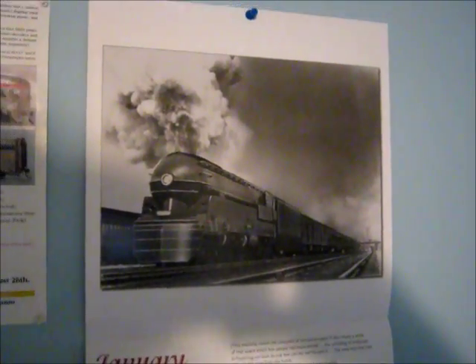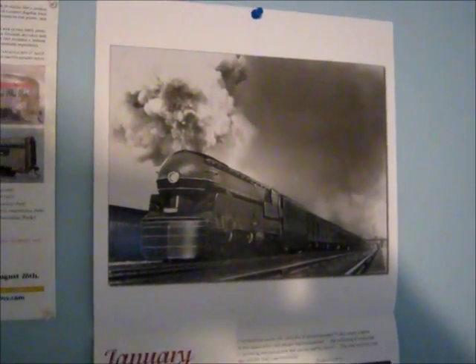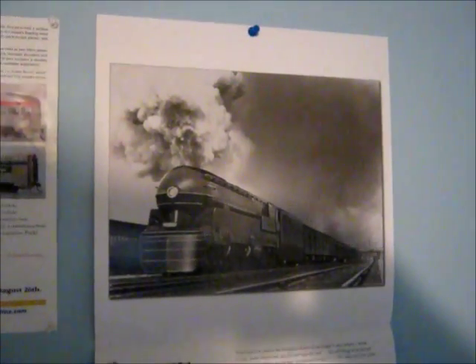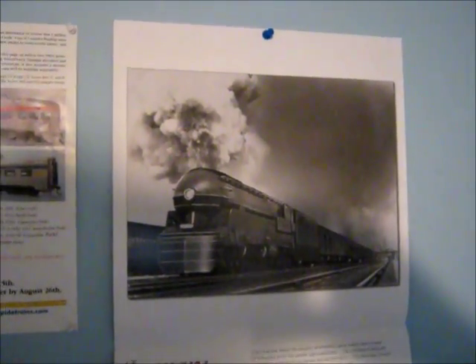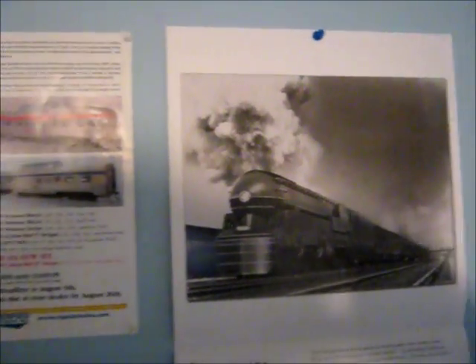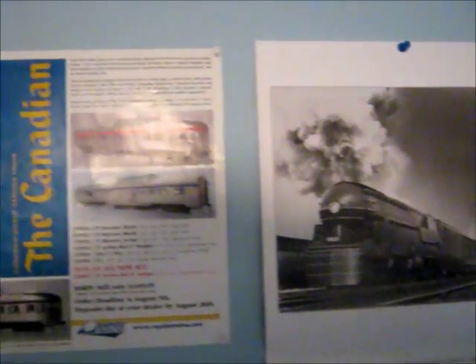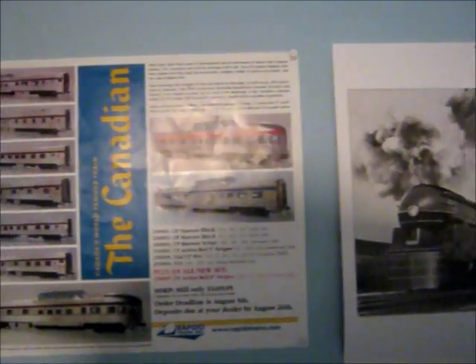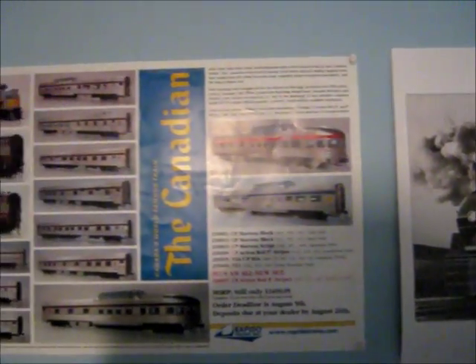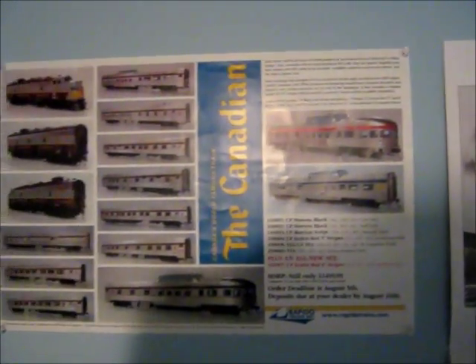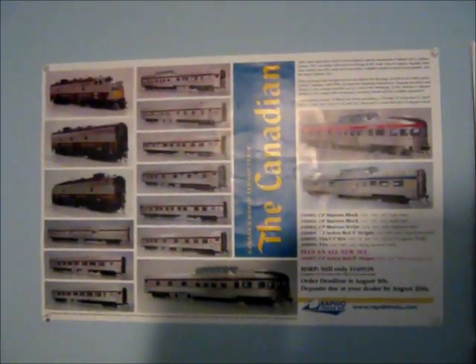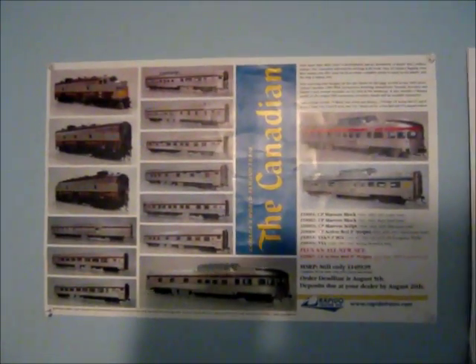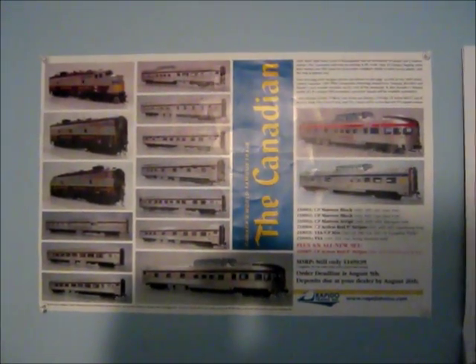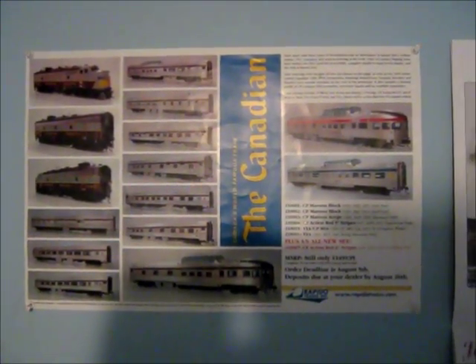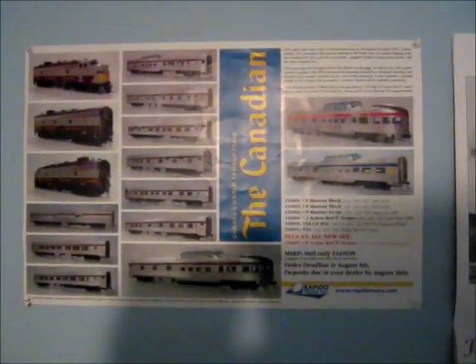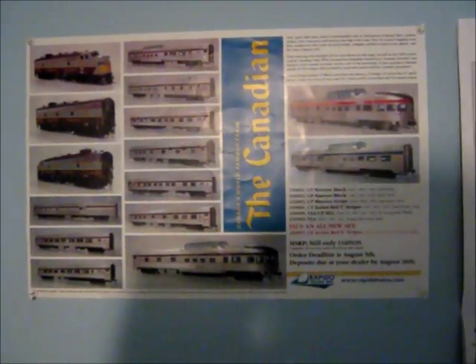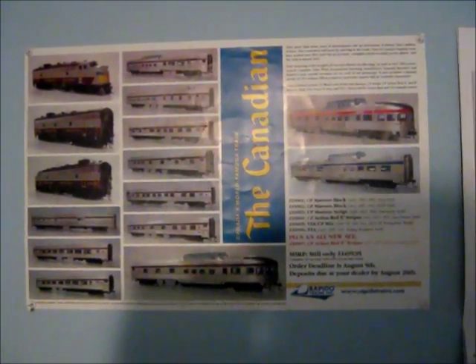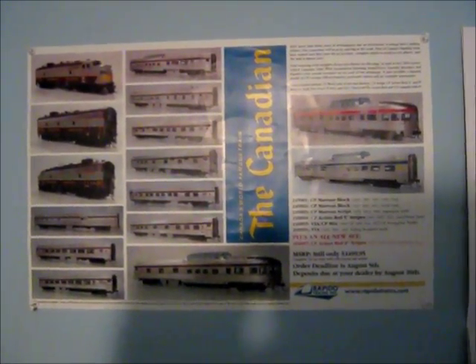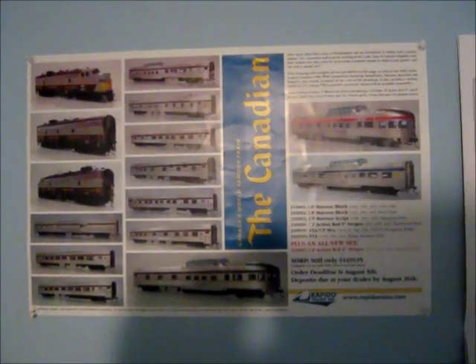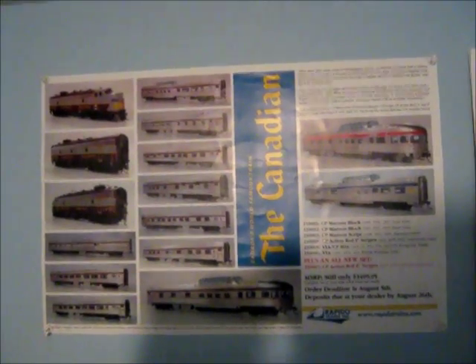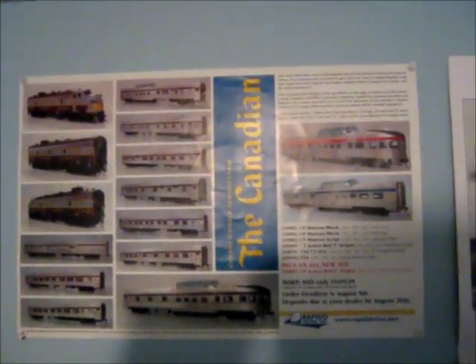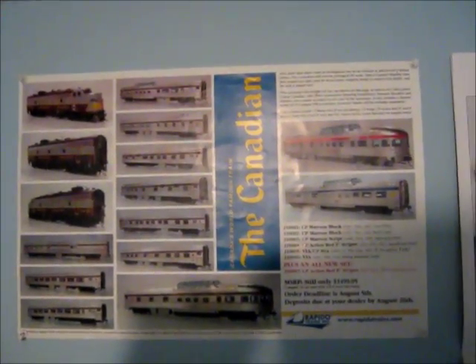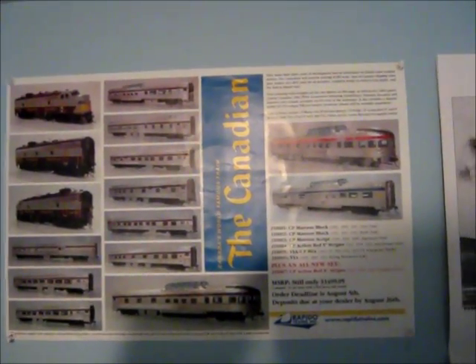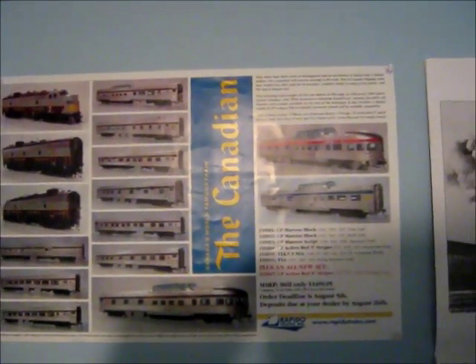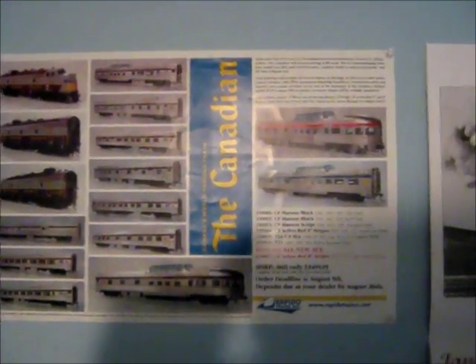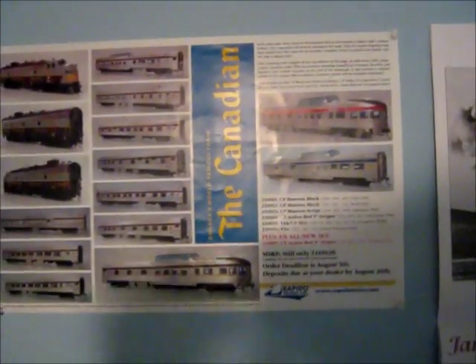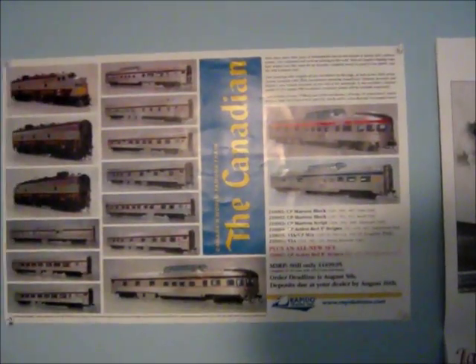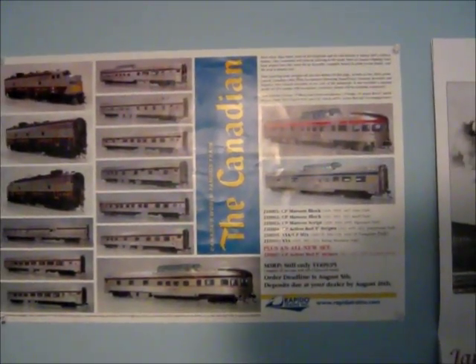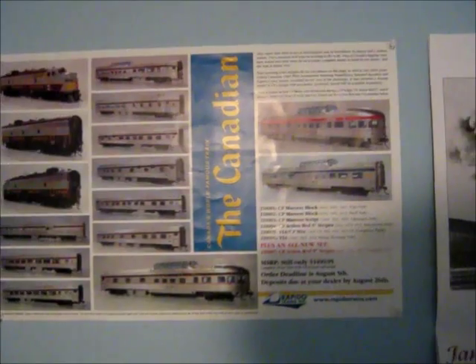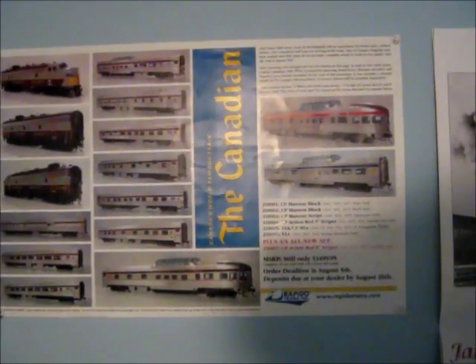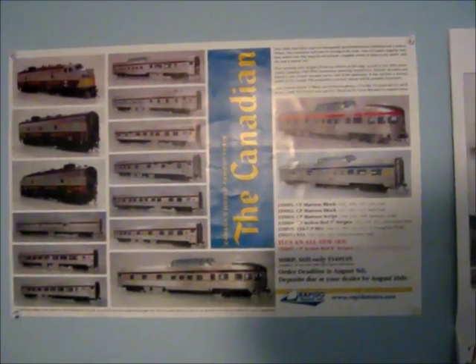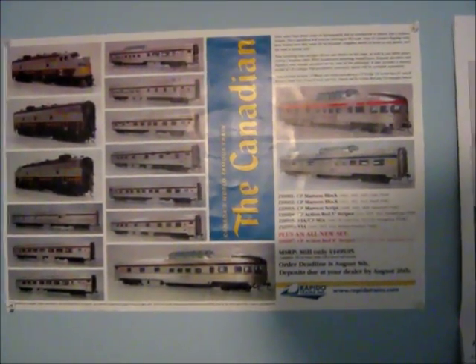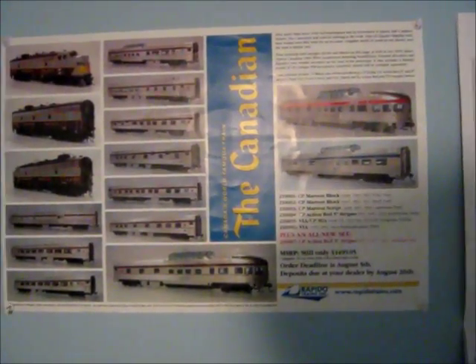My newest addition I've gotten is a poster of the Canadian — a nice HO passenger liner. There.